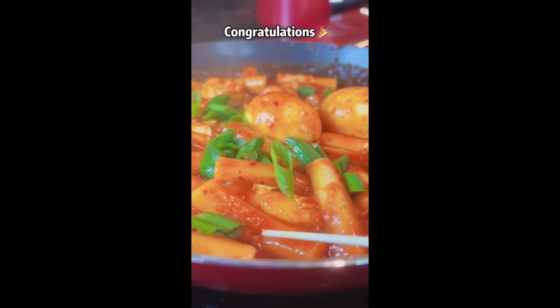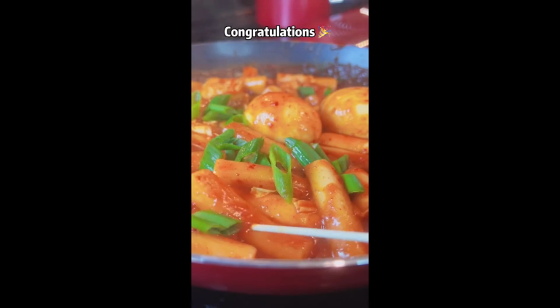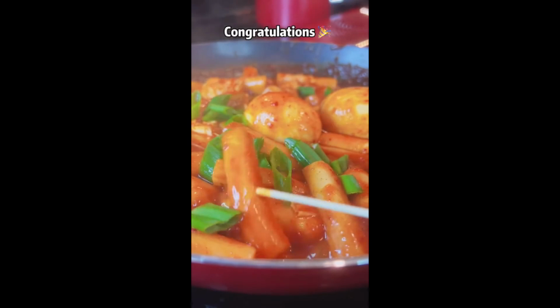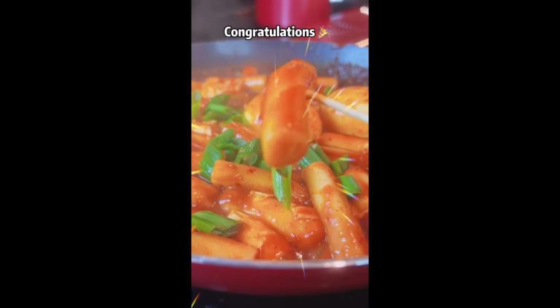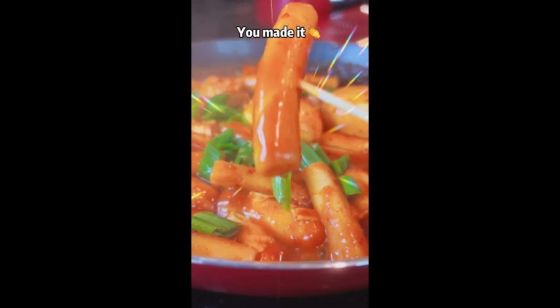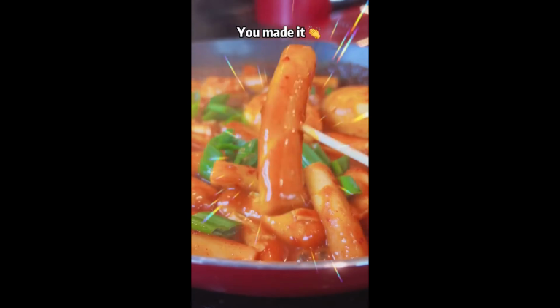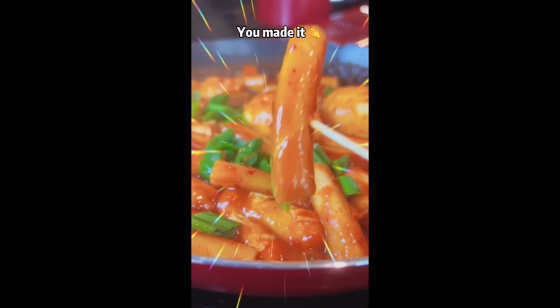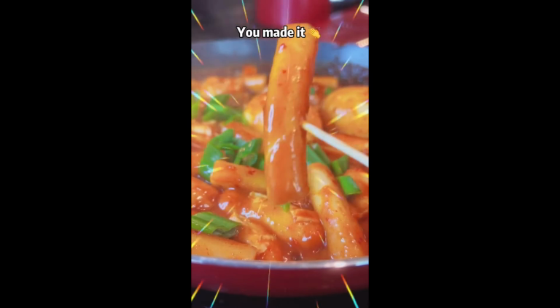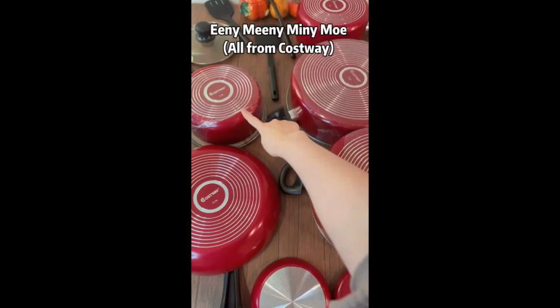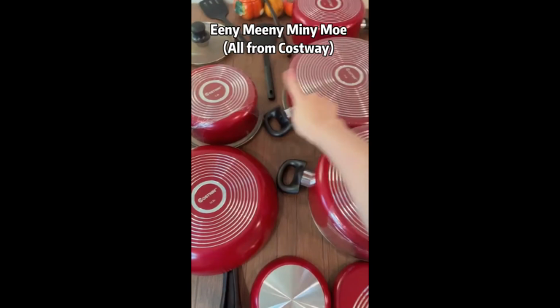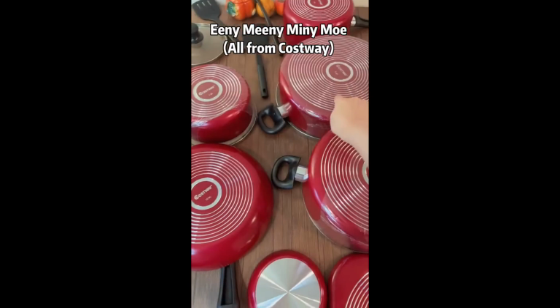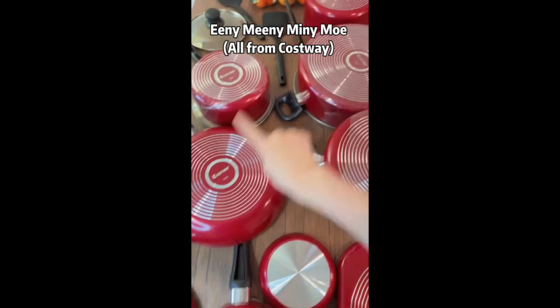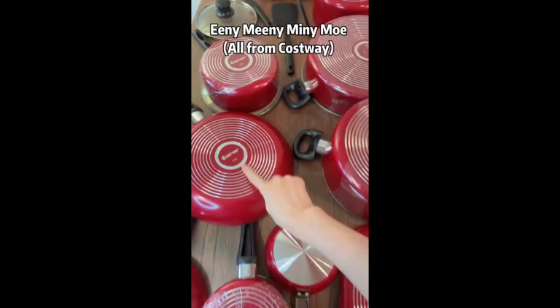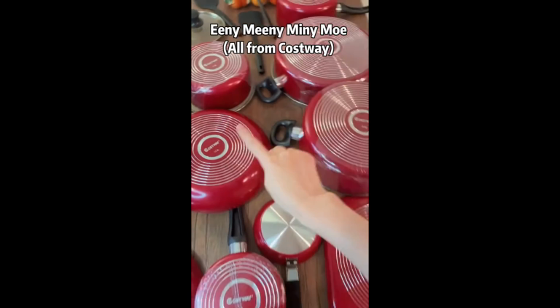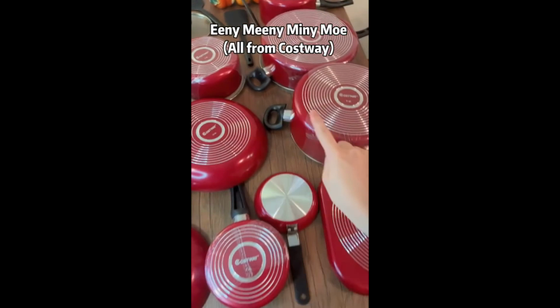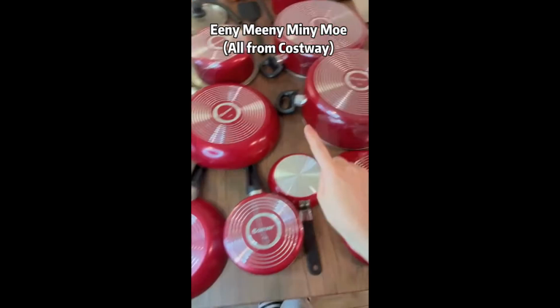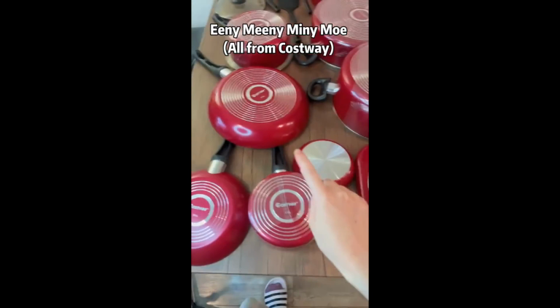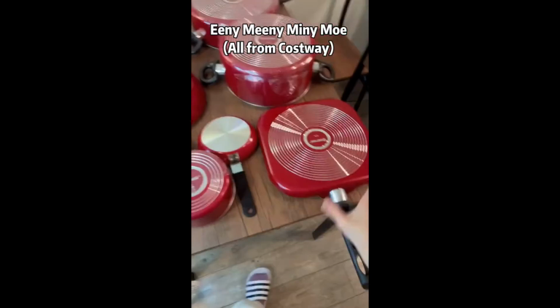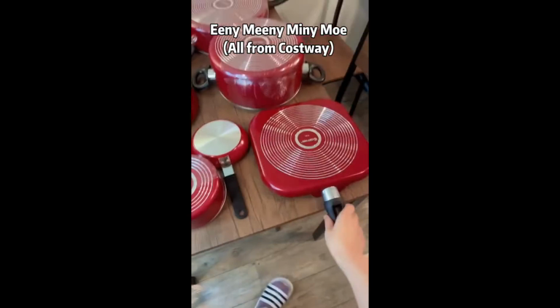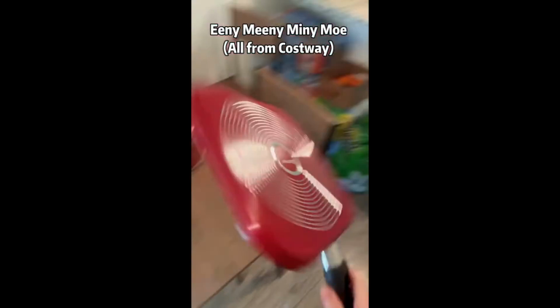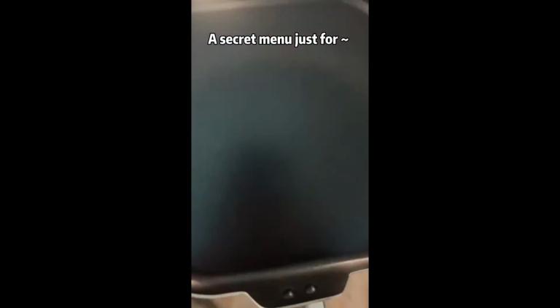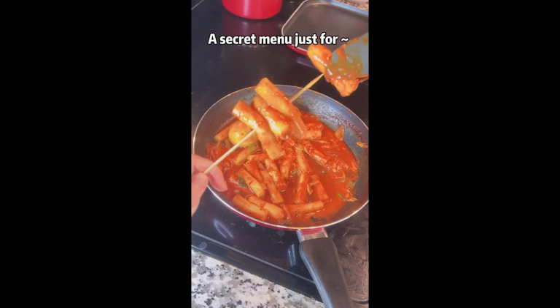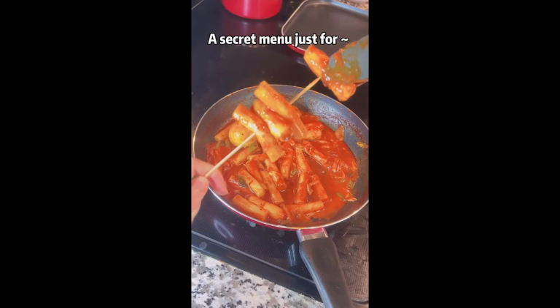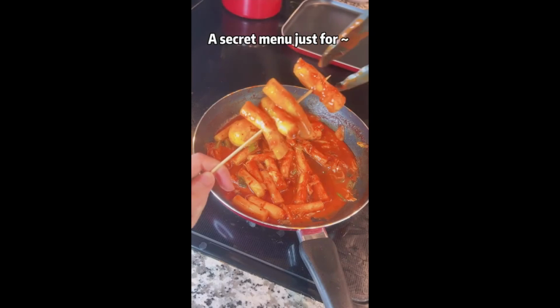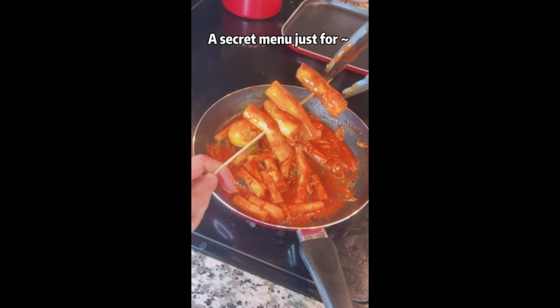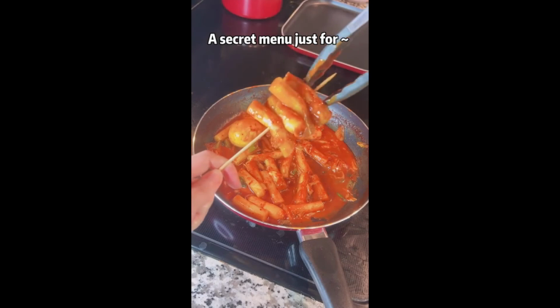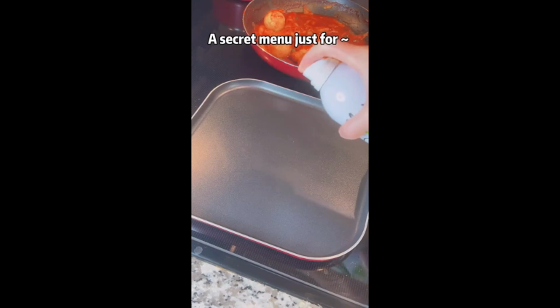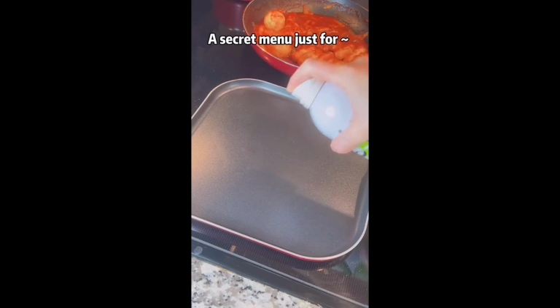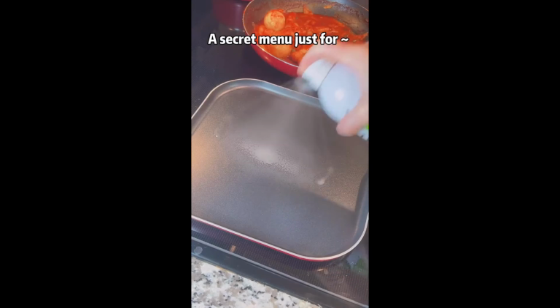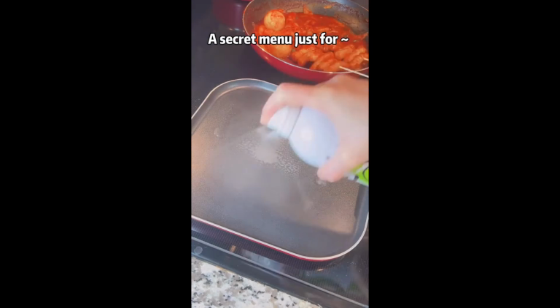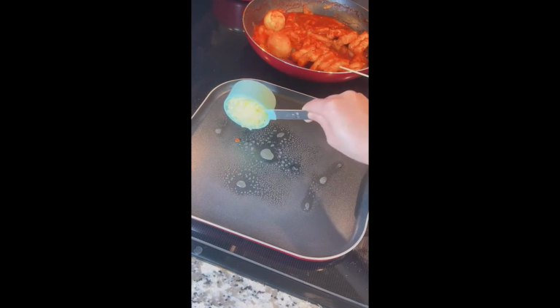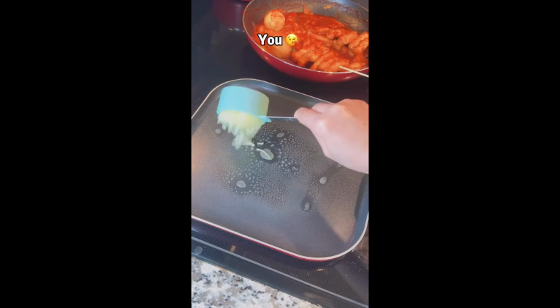Congratulations, you made it! Yini mini mini mo — a secret menu just for you.